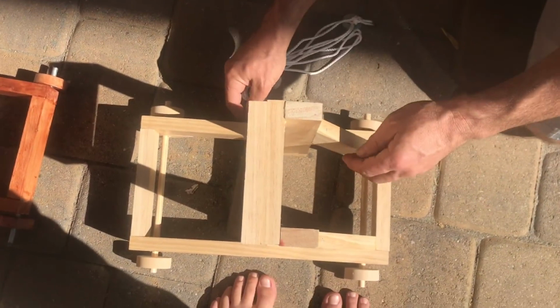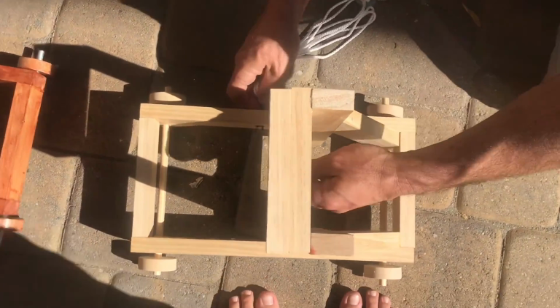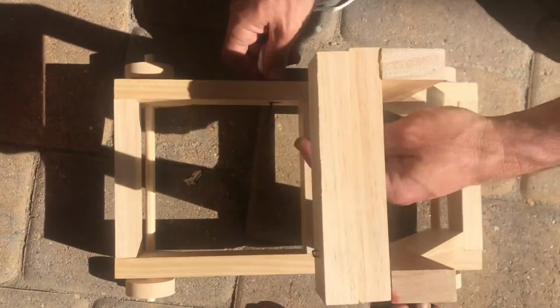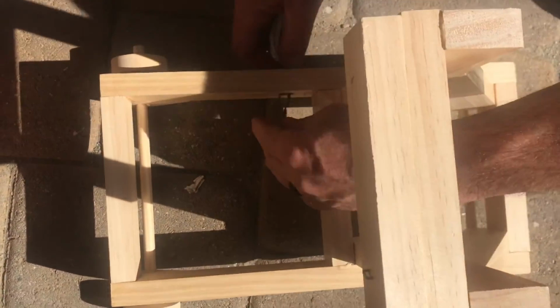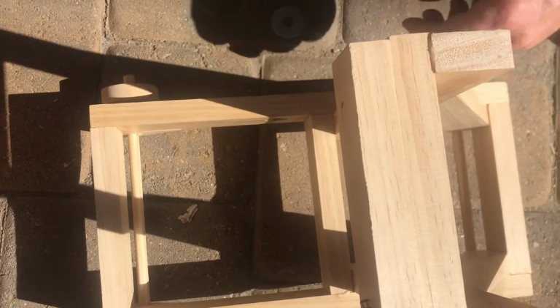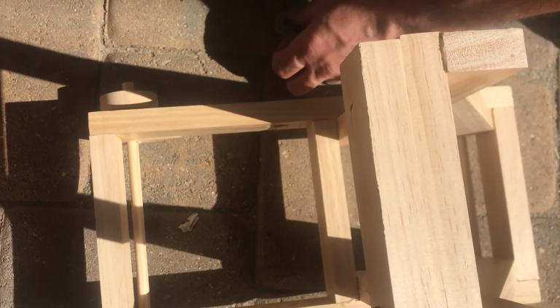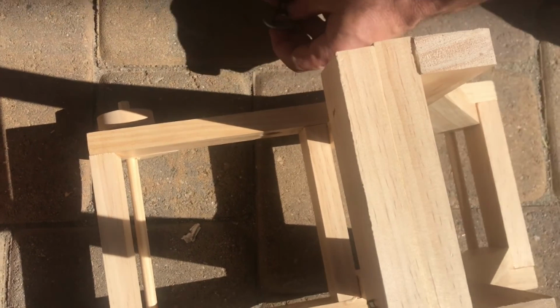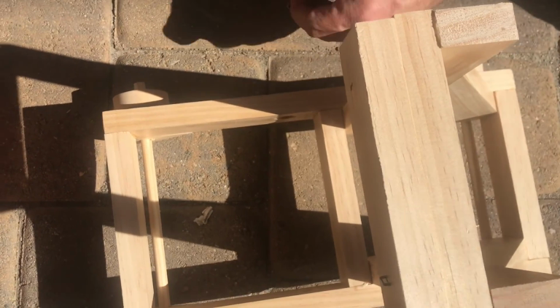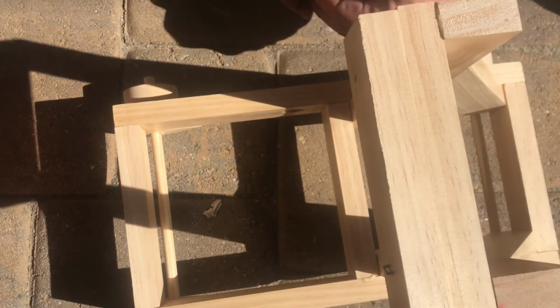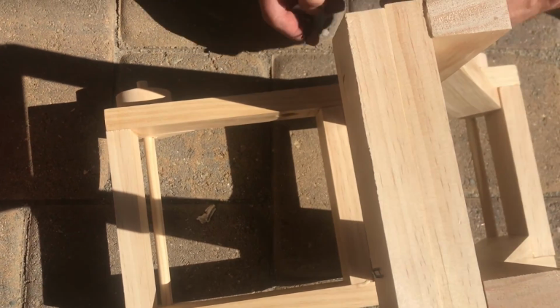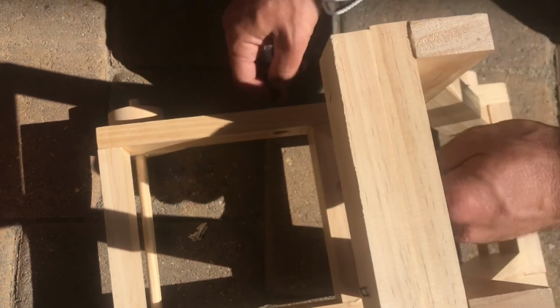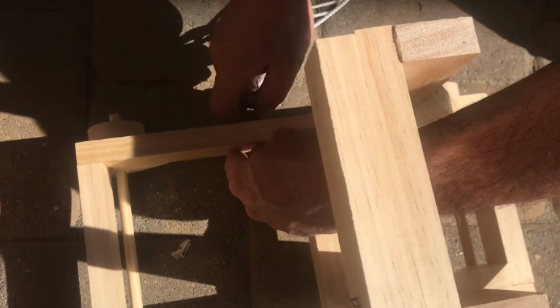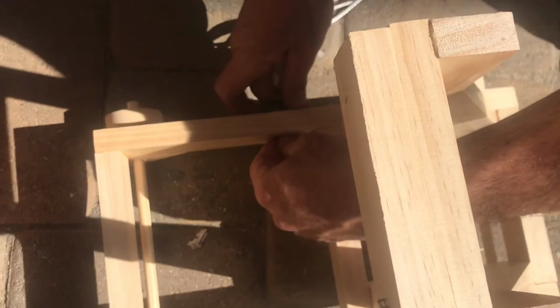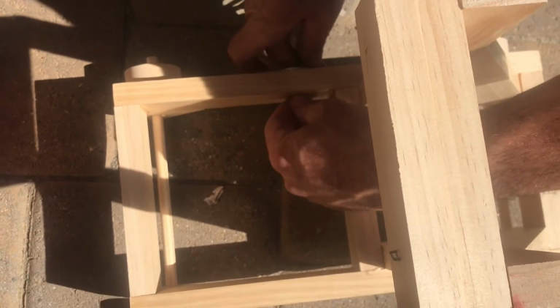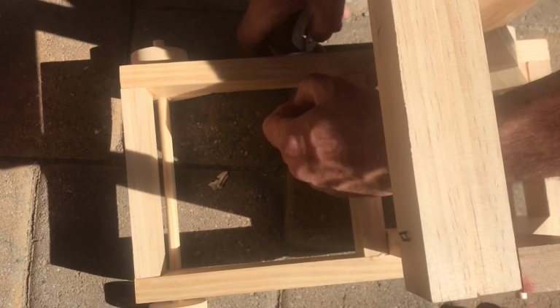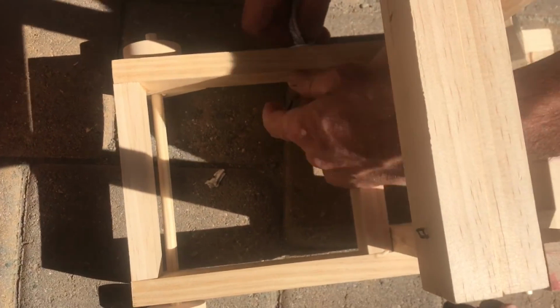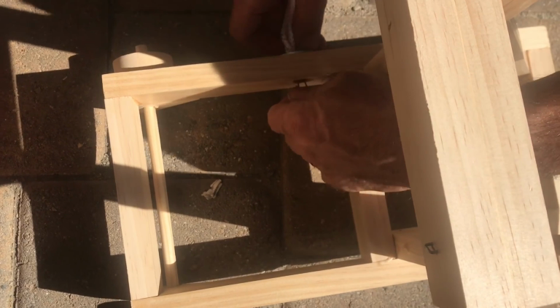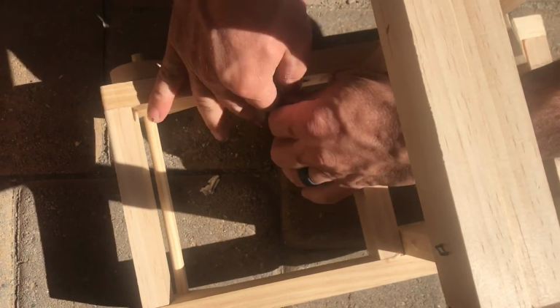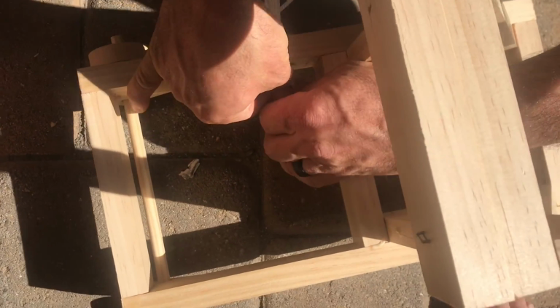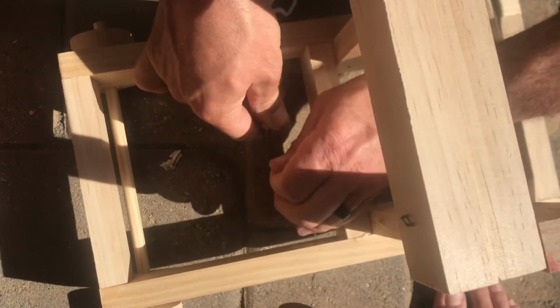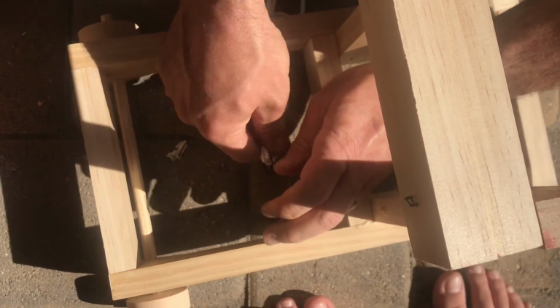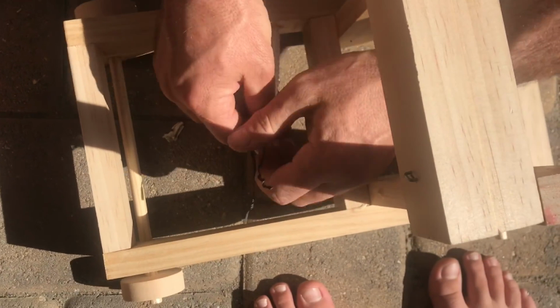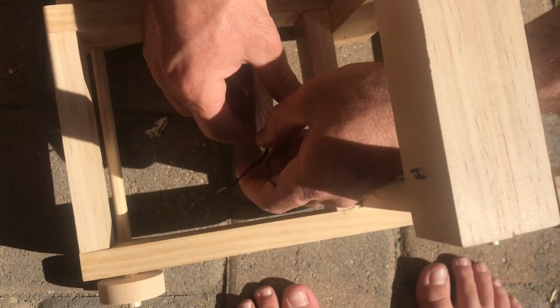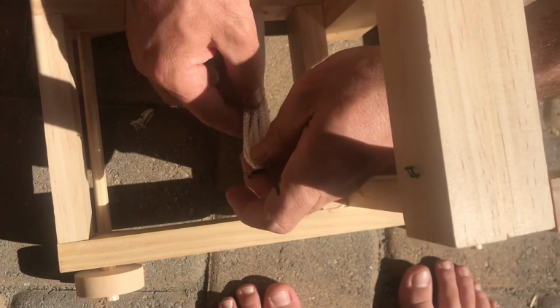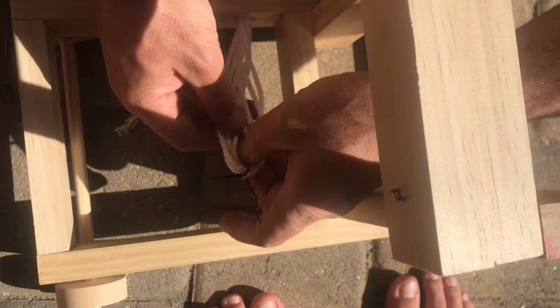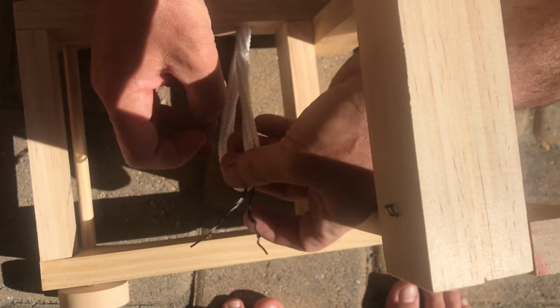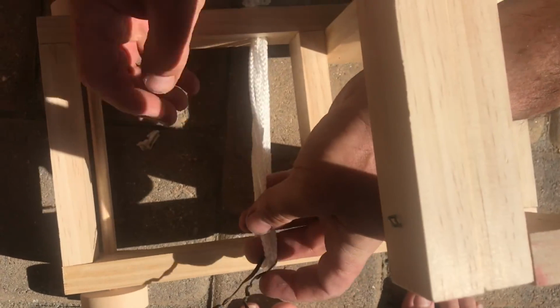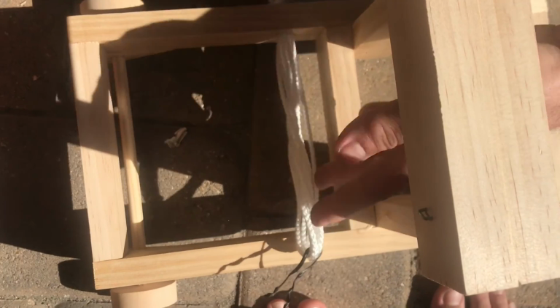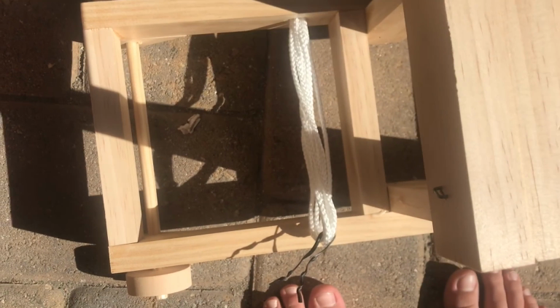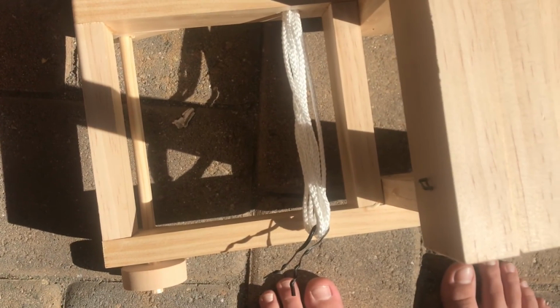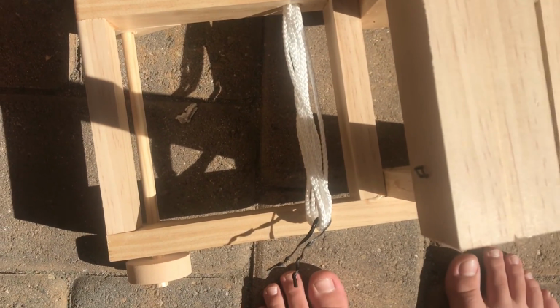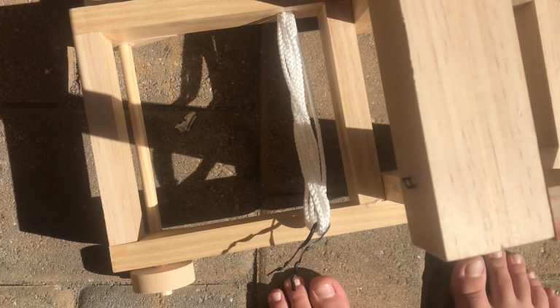Now we just have to pull the rope through at seven feet, and I'm using a twisty tie to pull it through. This is actually going to create the torsion which is going to move the stick and throw our projectile.